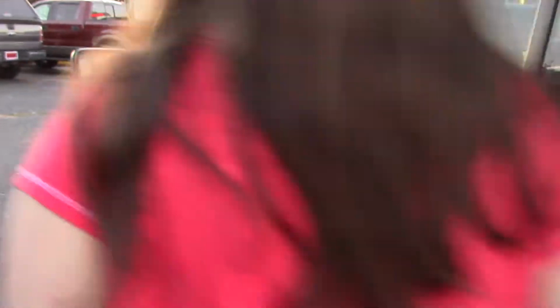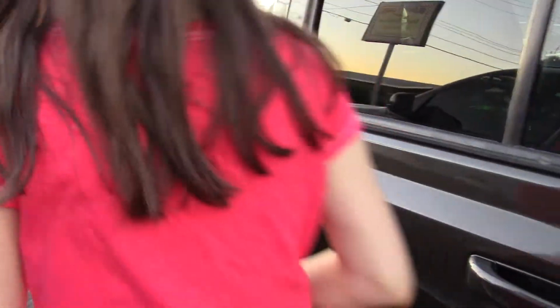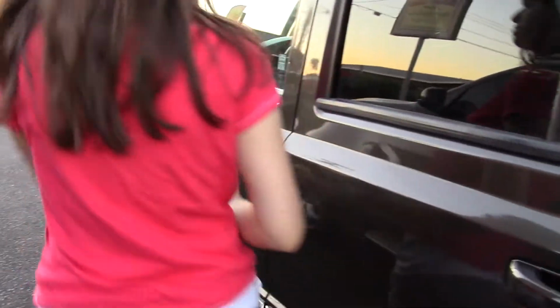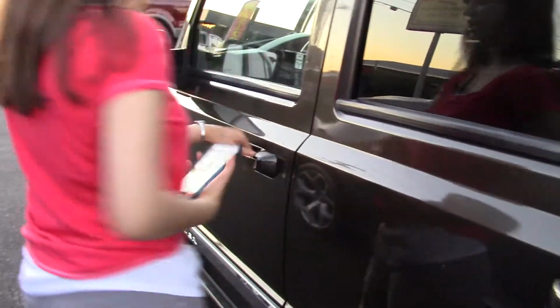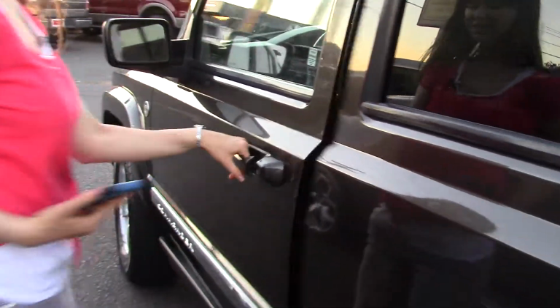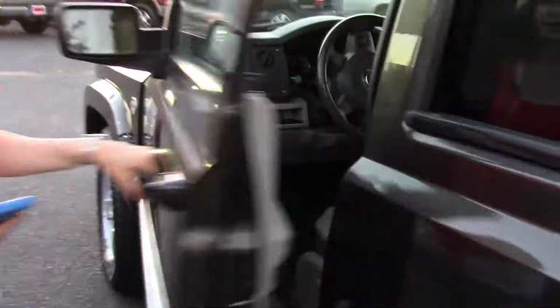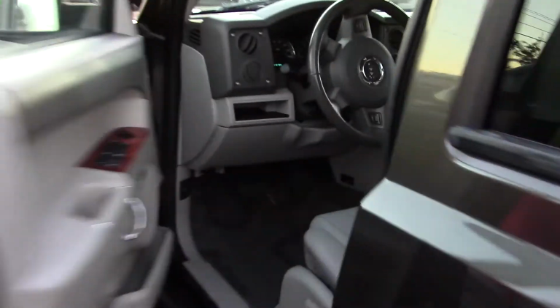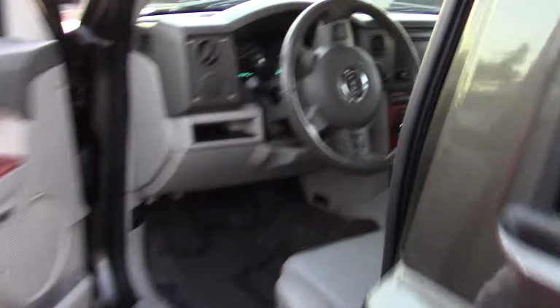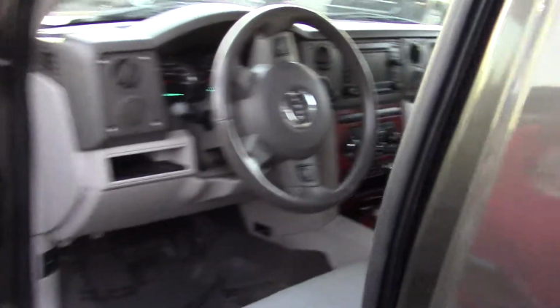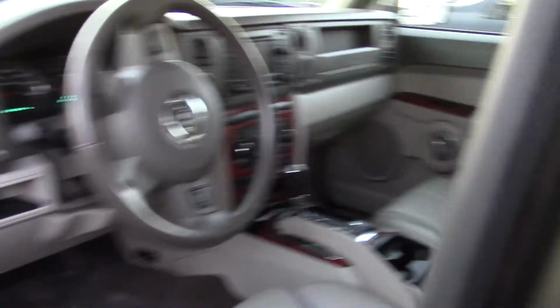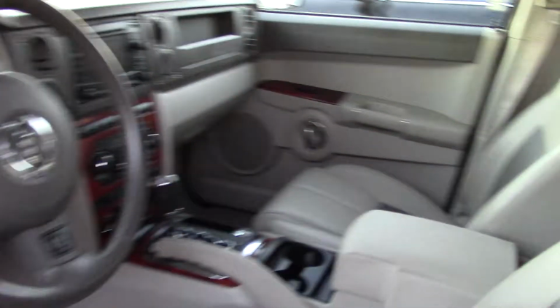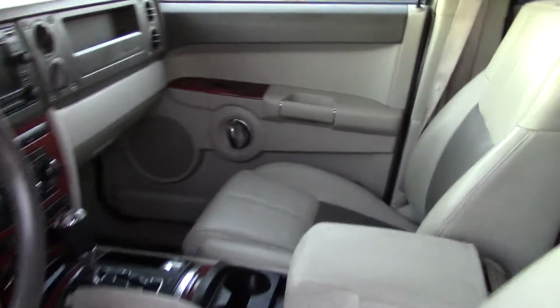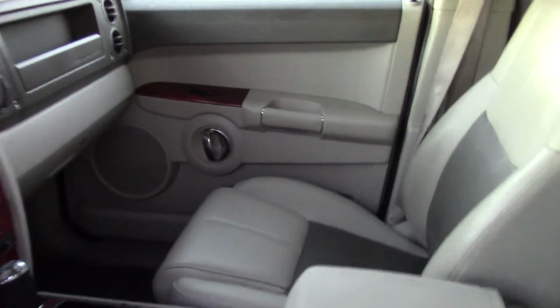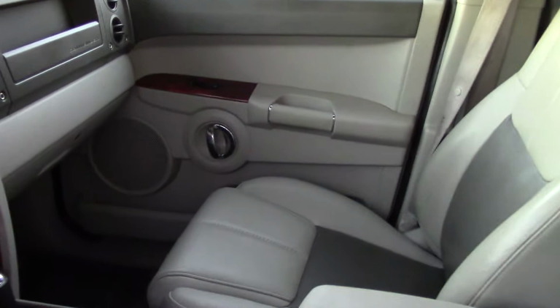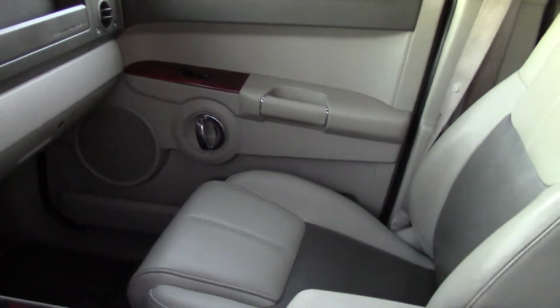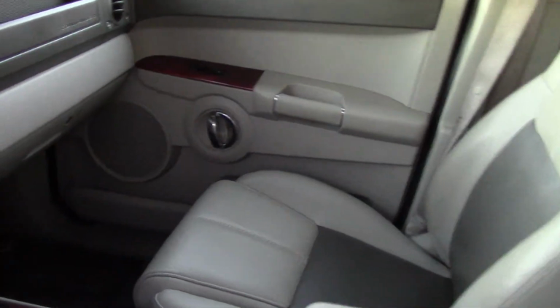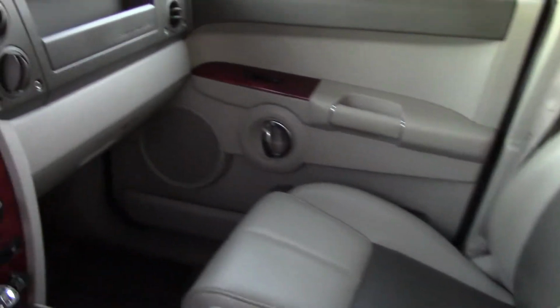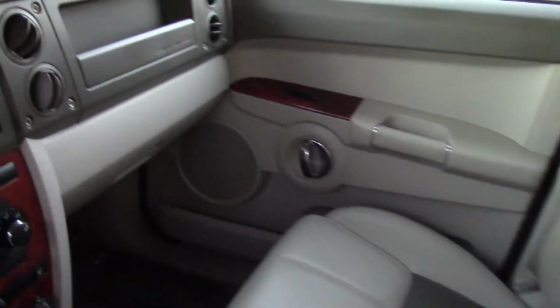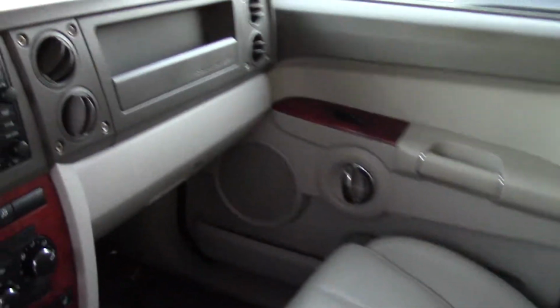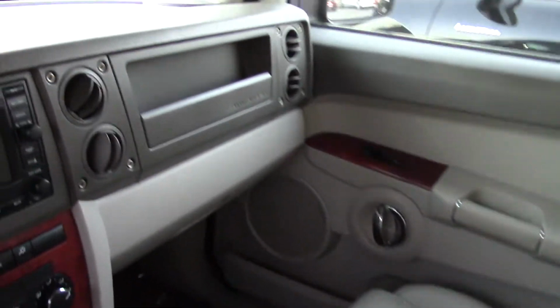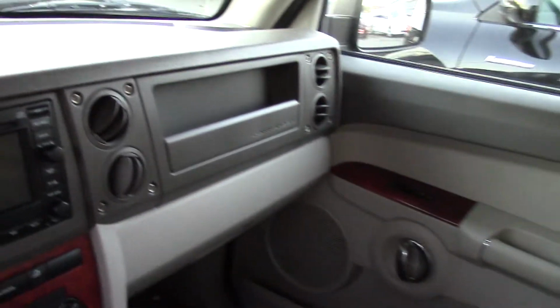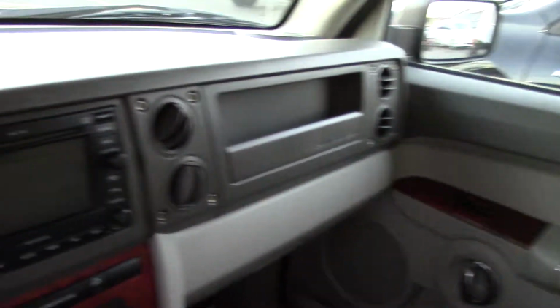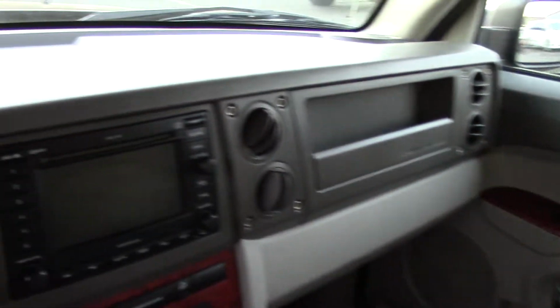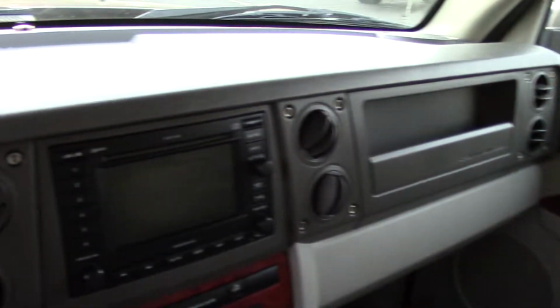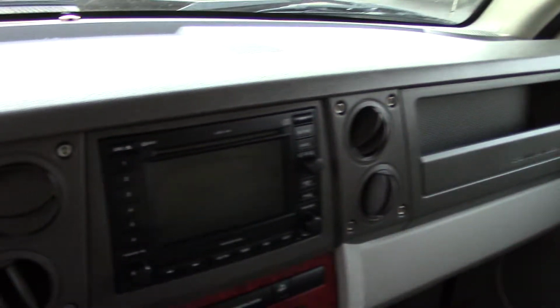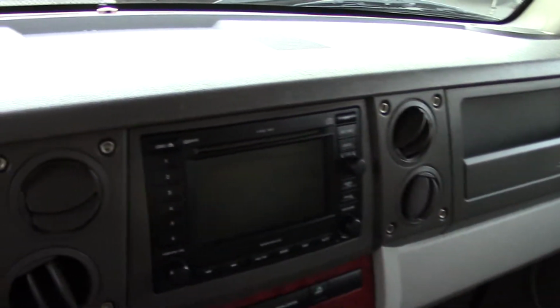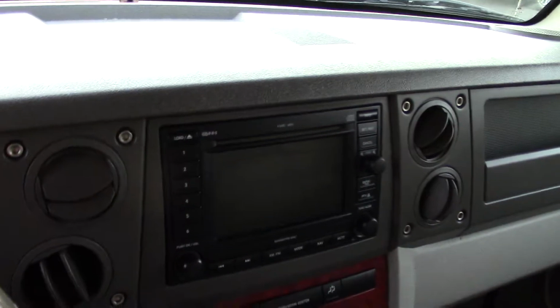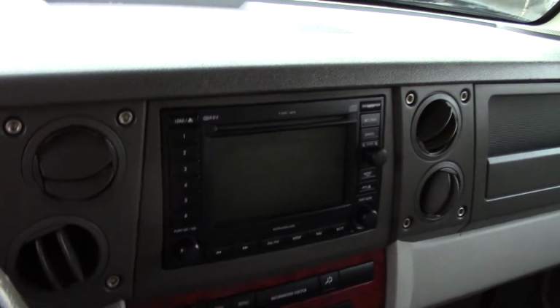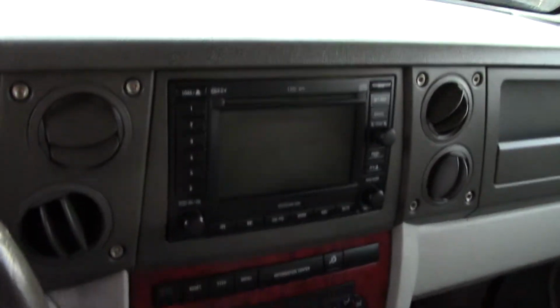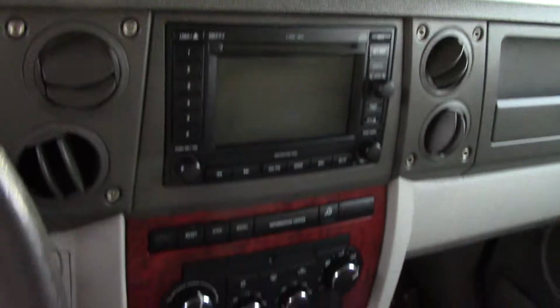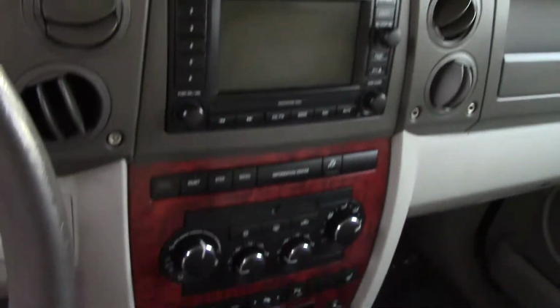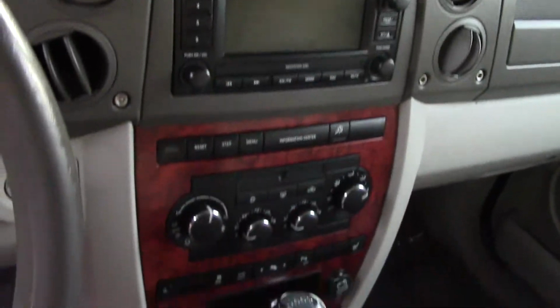We need as much vitamin D as we can here in Washington. Beautiful, rich wood accents in the front here. Leather steering wheel and shift knob trim as well.